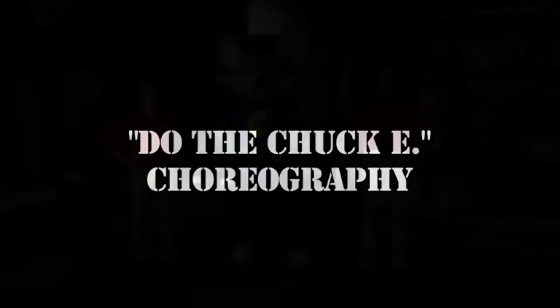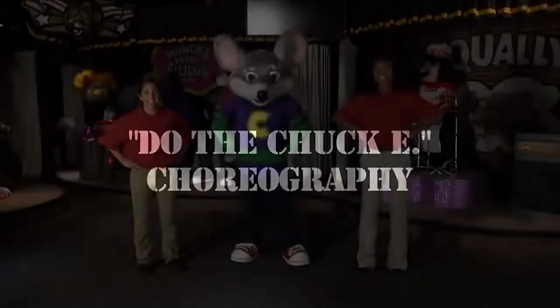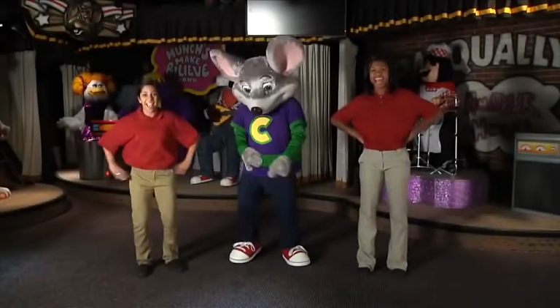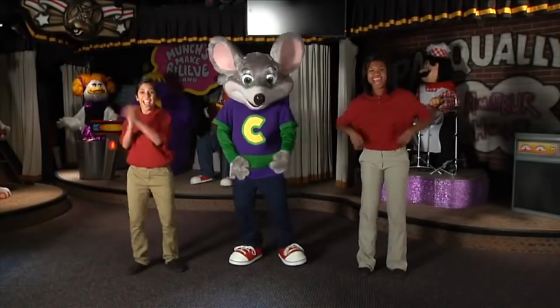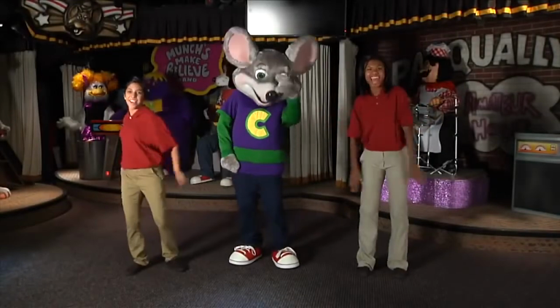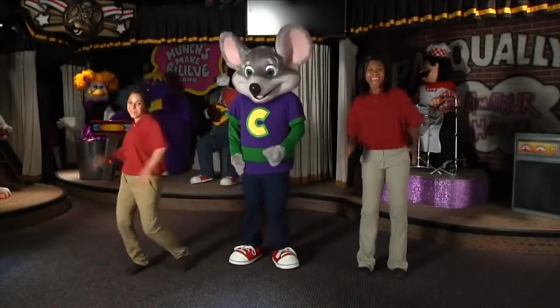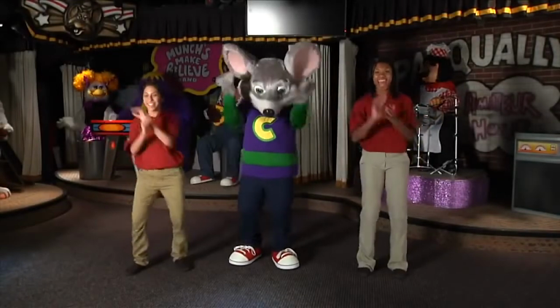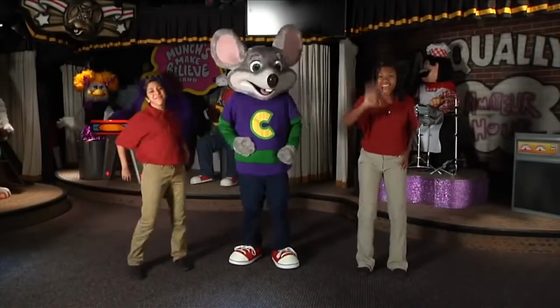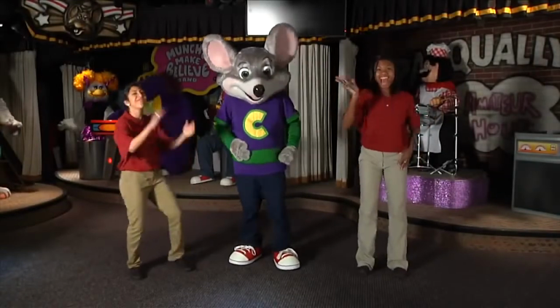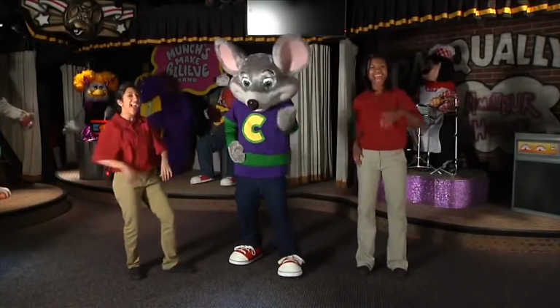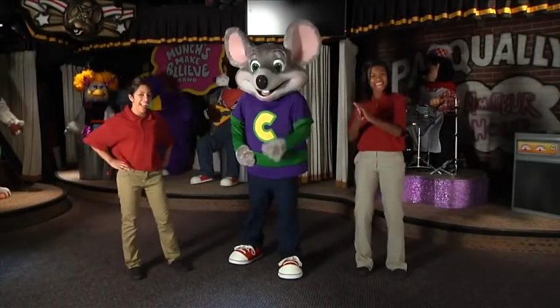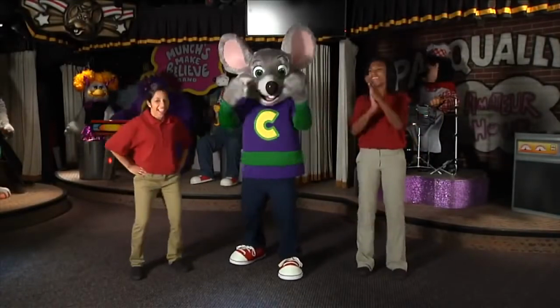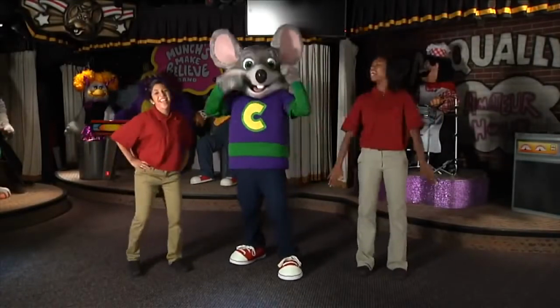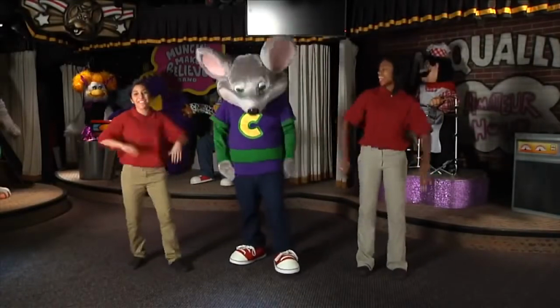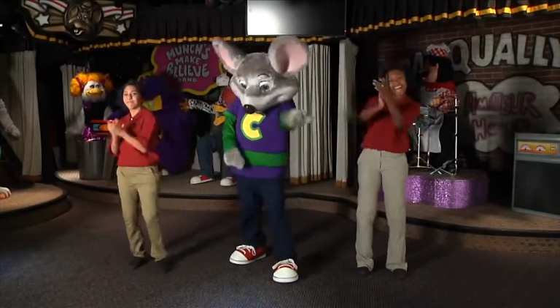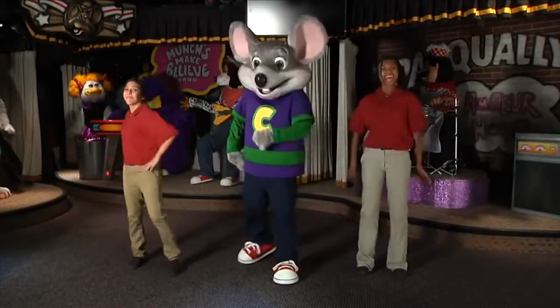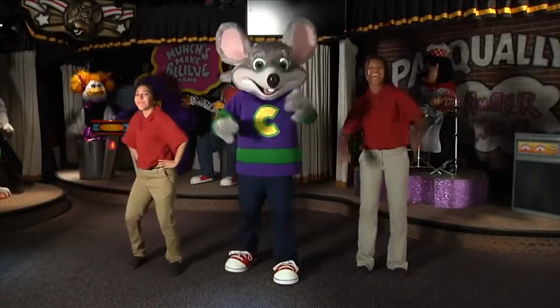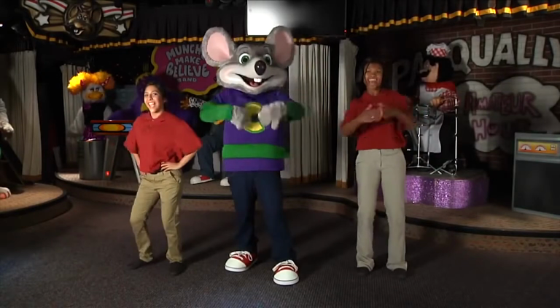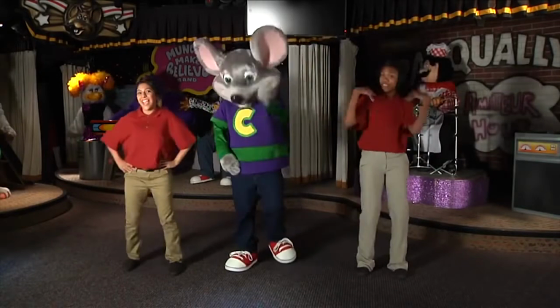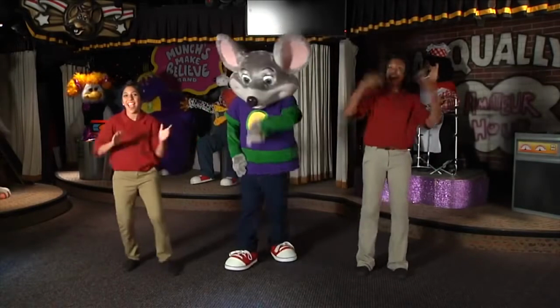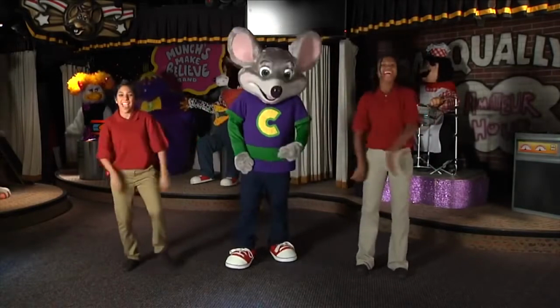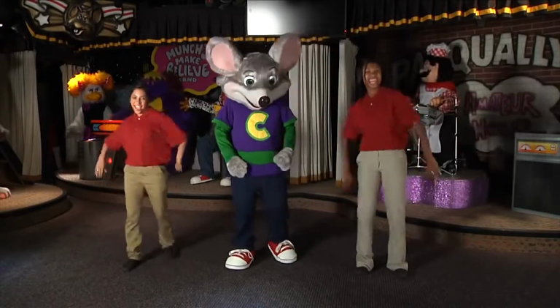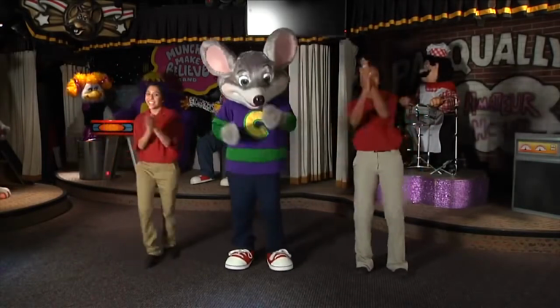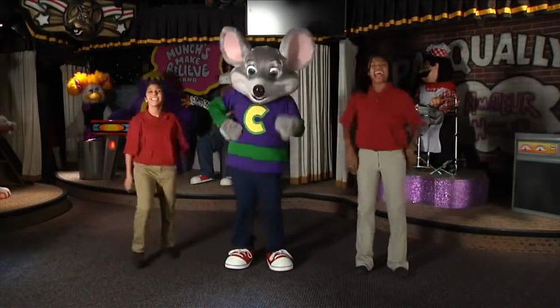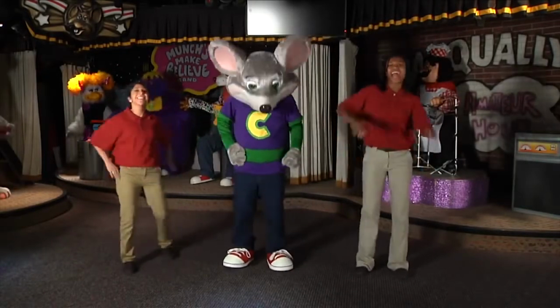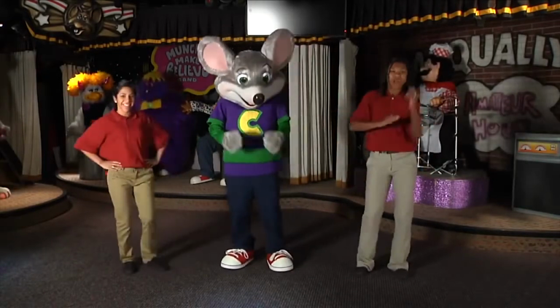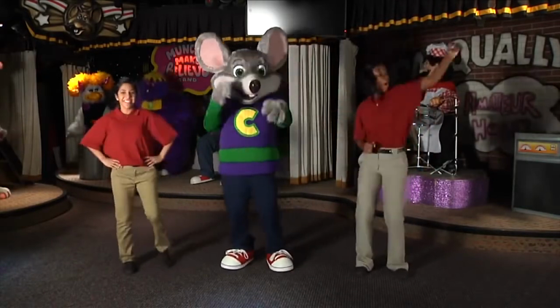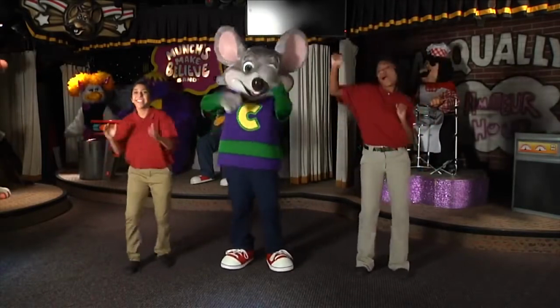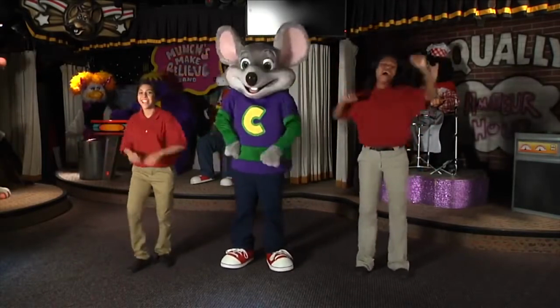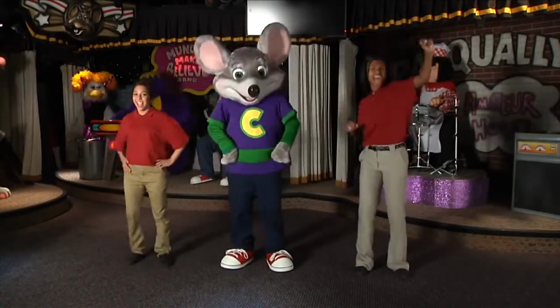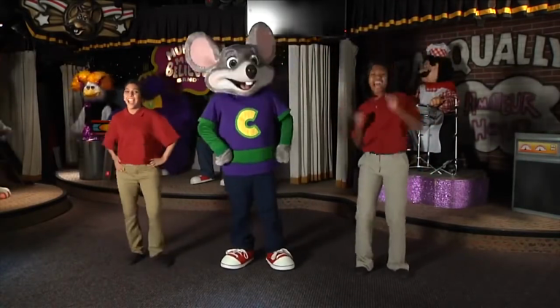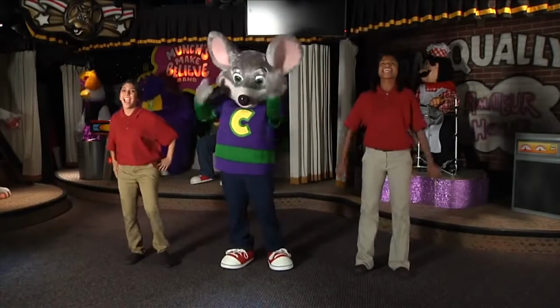Hey kids, are you guys ready to dance? Now this dance is called the Chucky. Just follow along with me and I'll teach you how to do it. Are you ready? You sure look ready. Here we go.